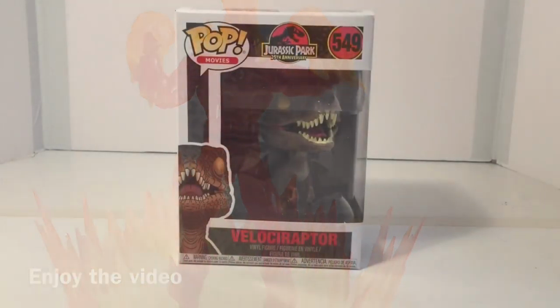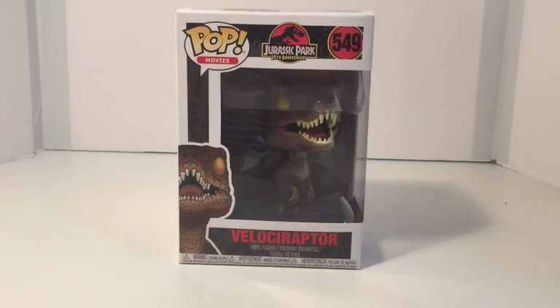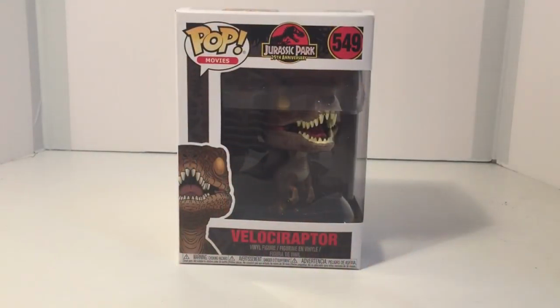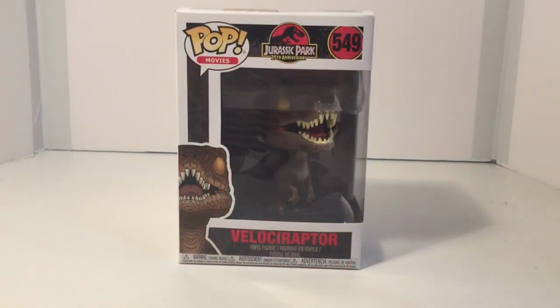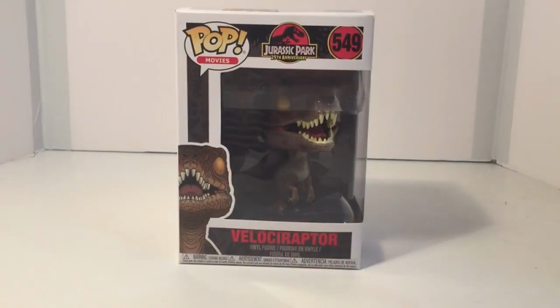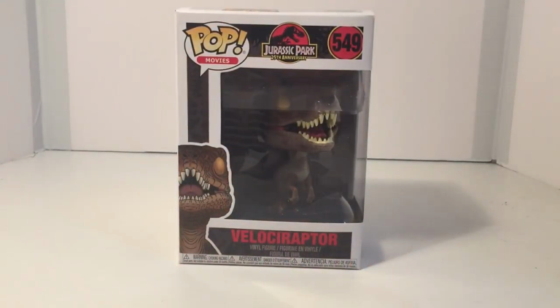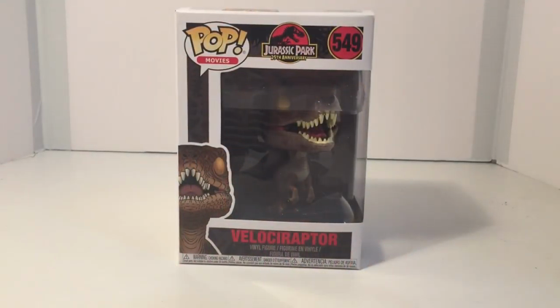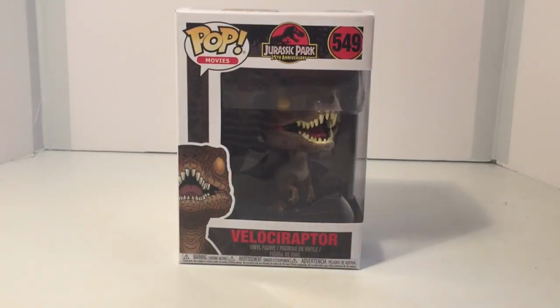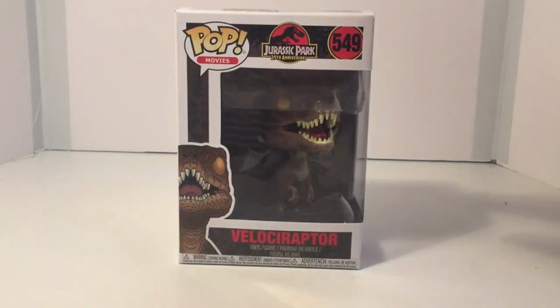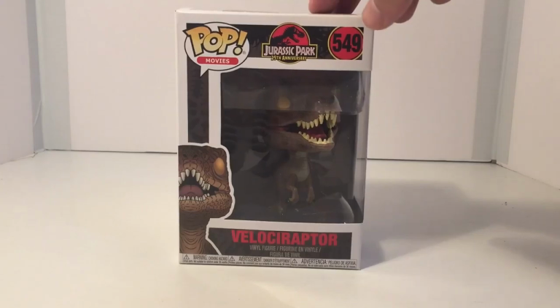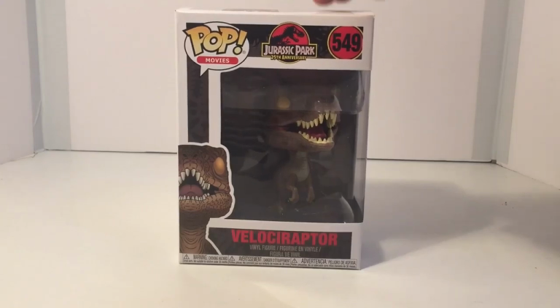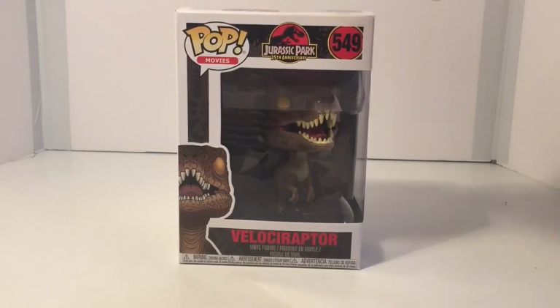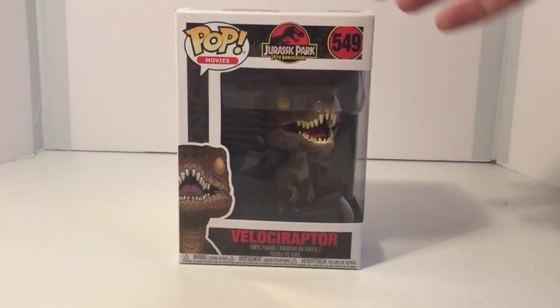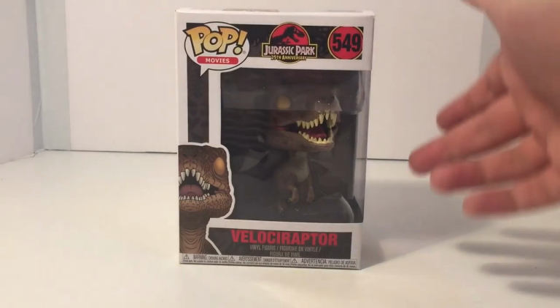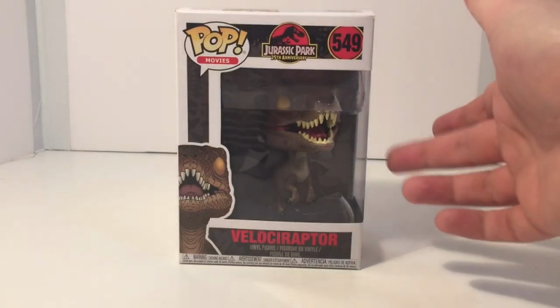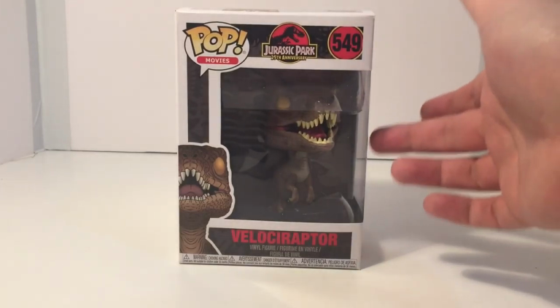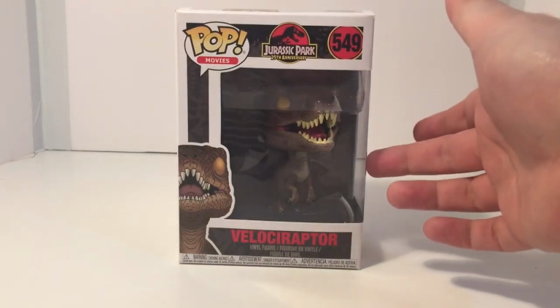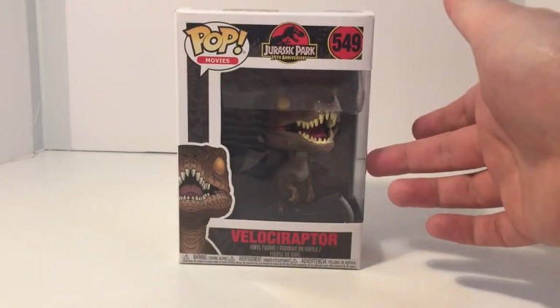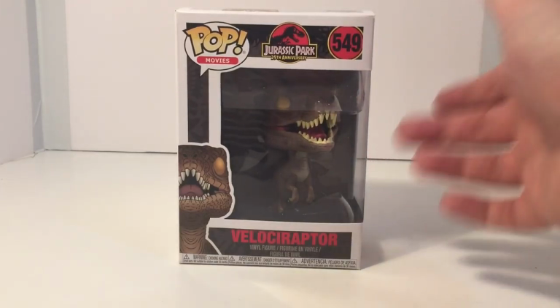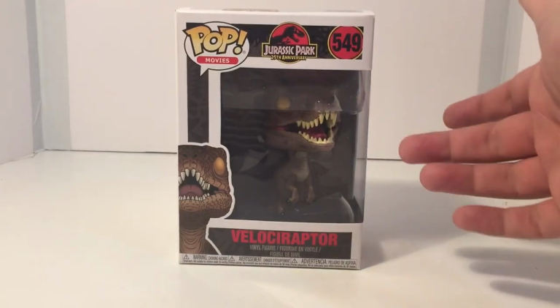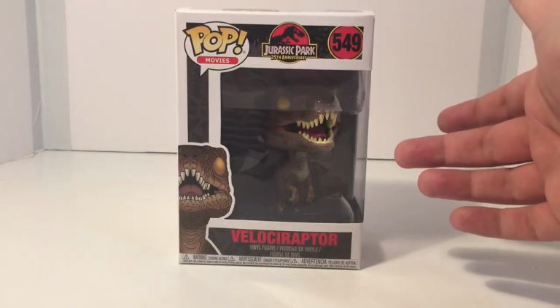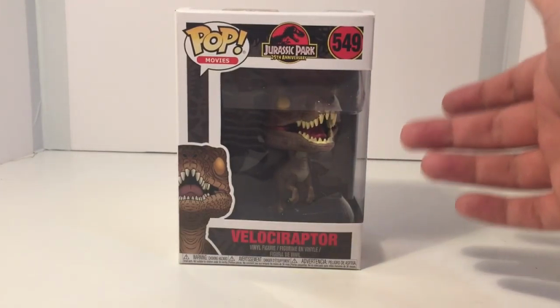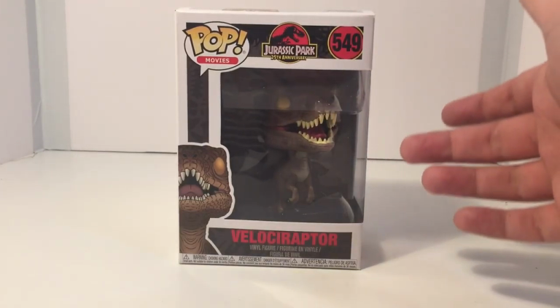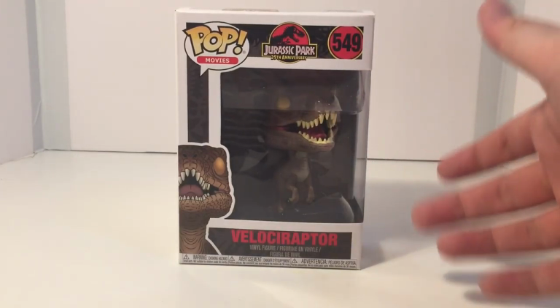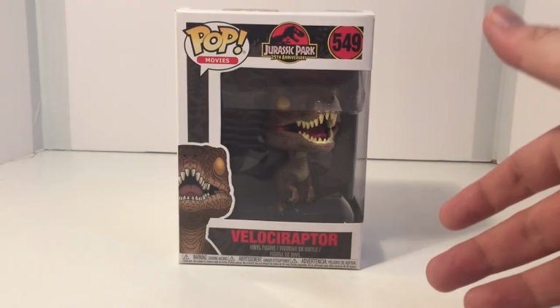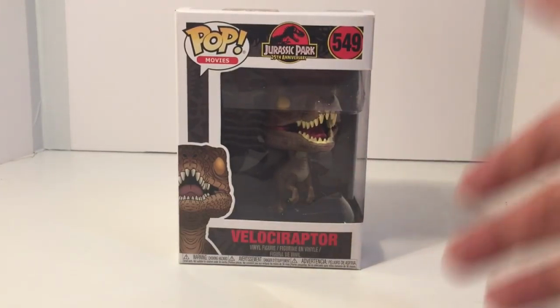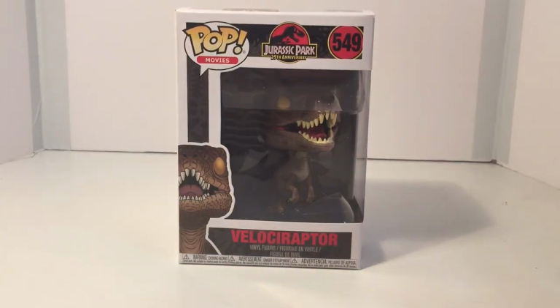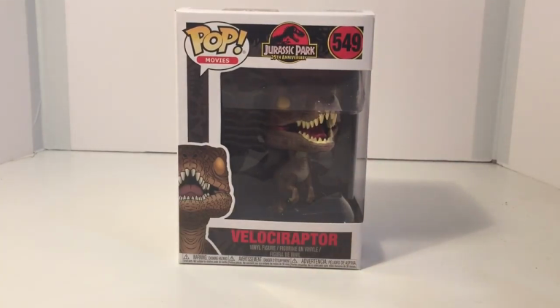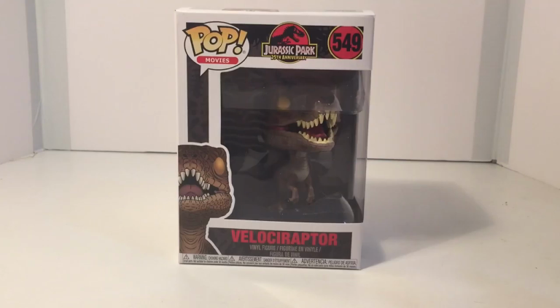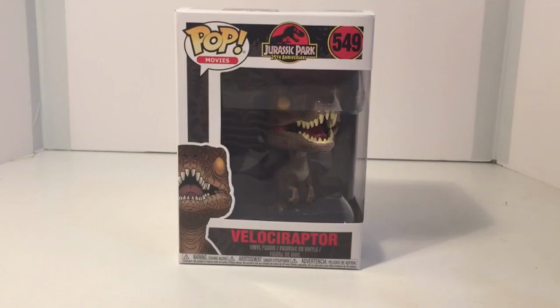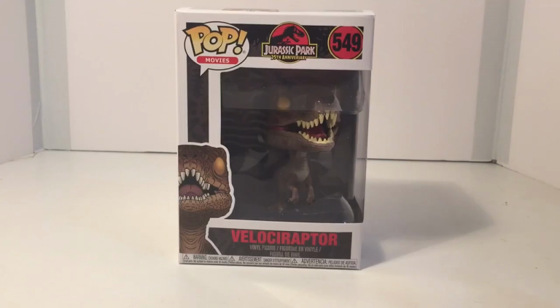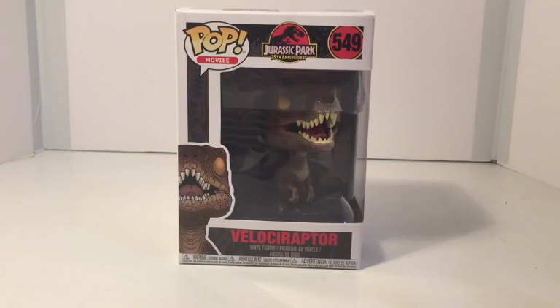As you can see, the Pop Figure comes in a really nice box with a nice window display so you can see the figure inside. All Pop Figures come that way.